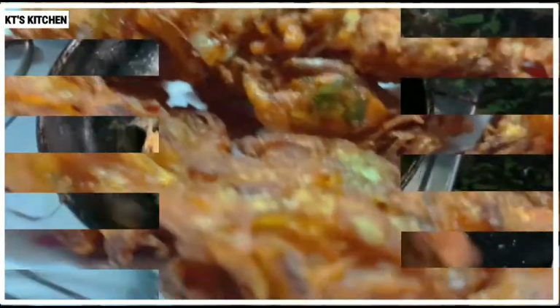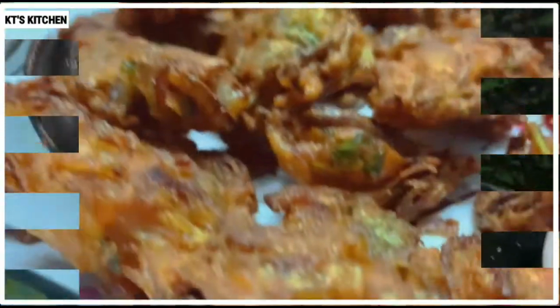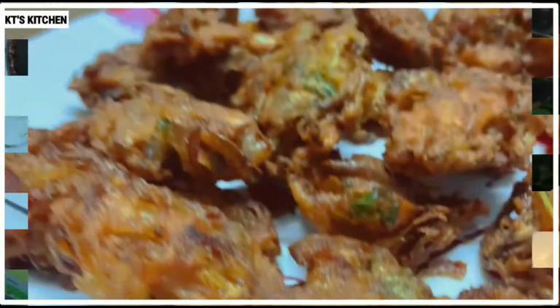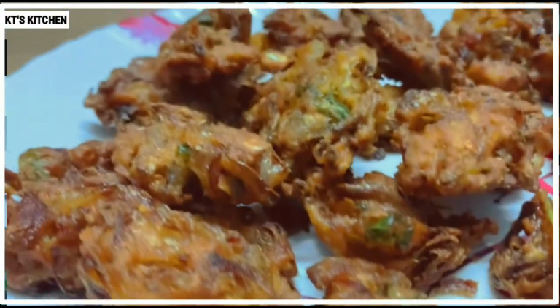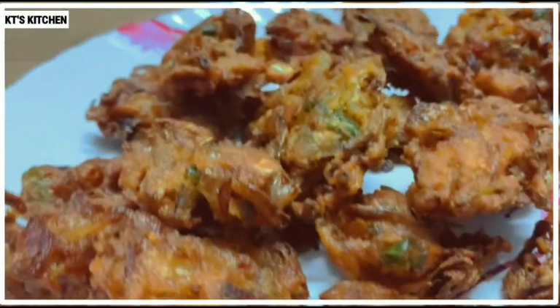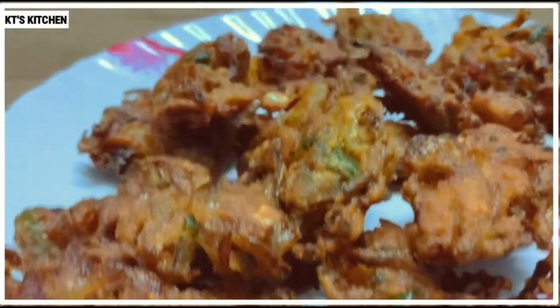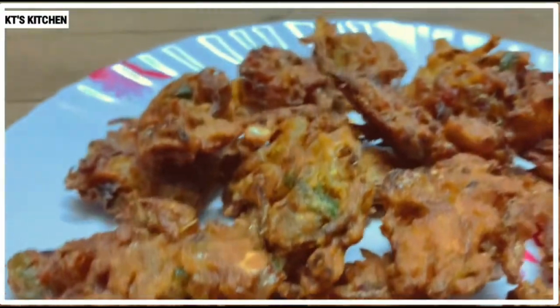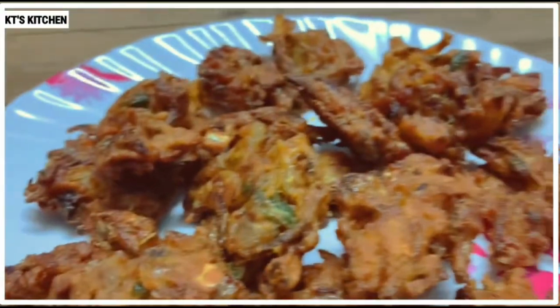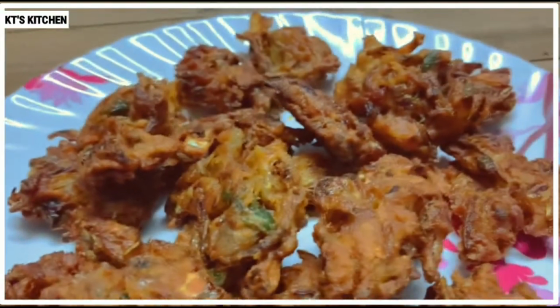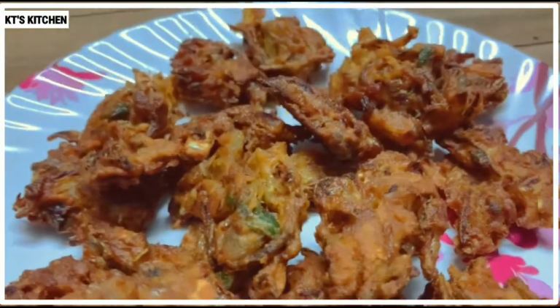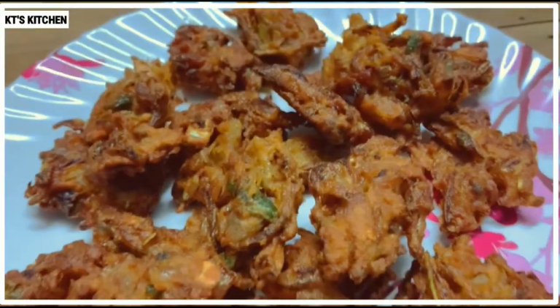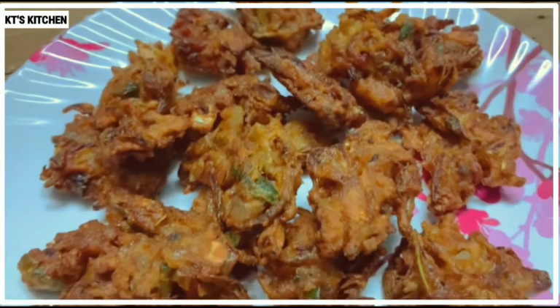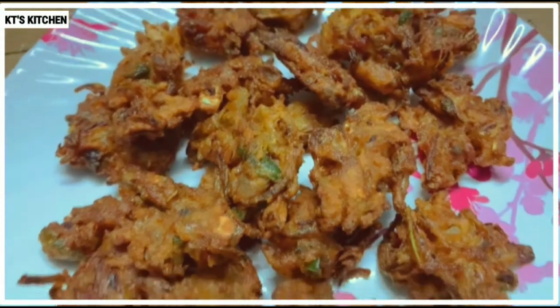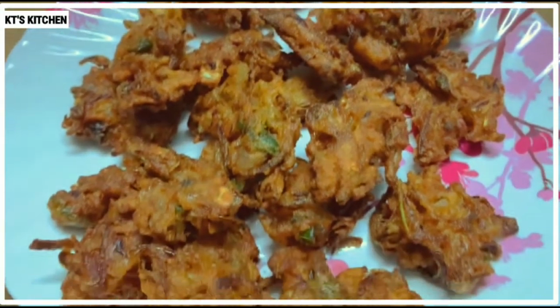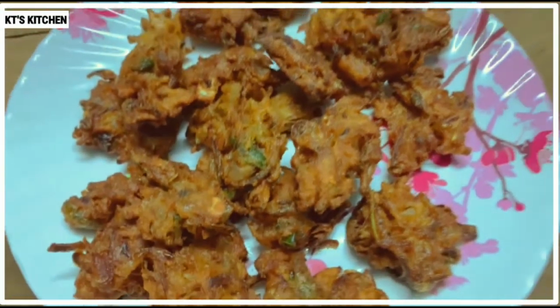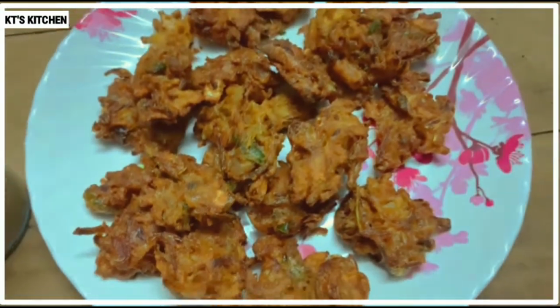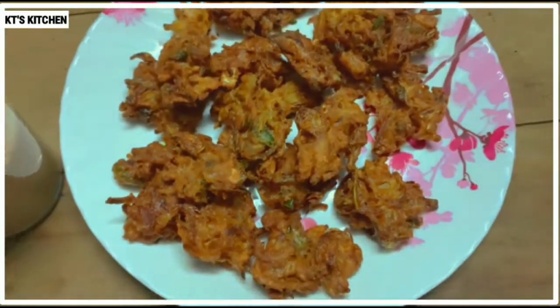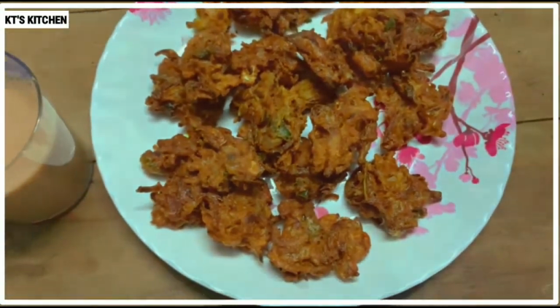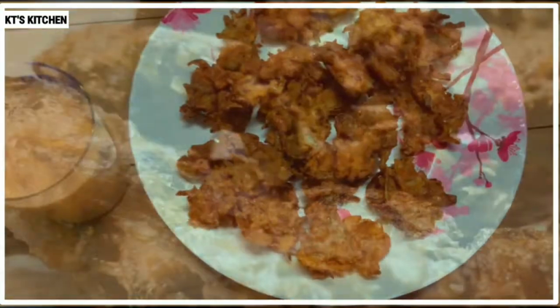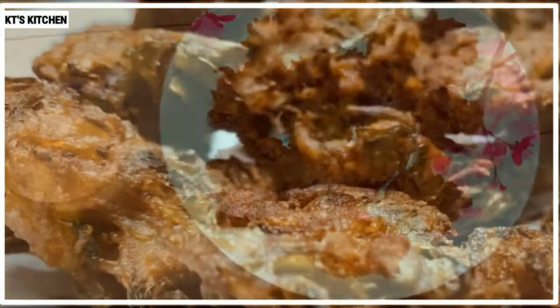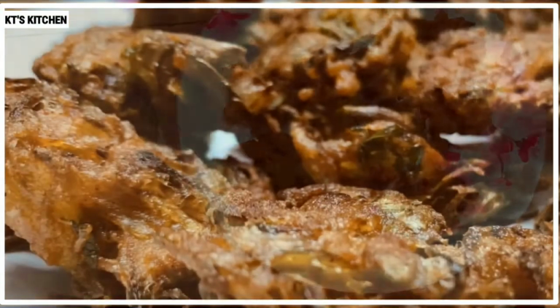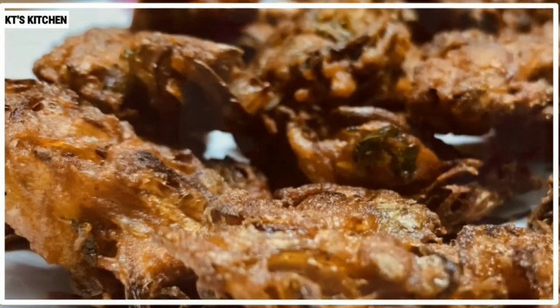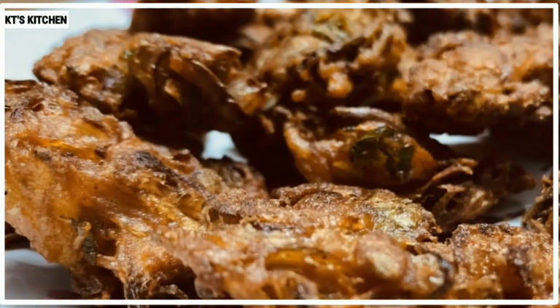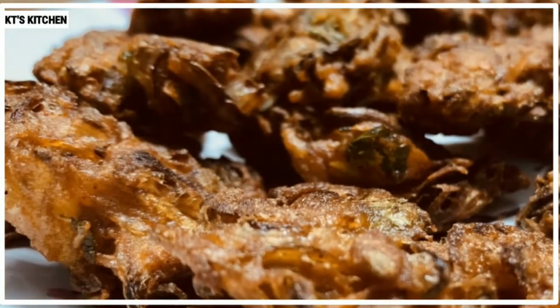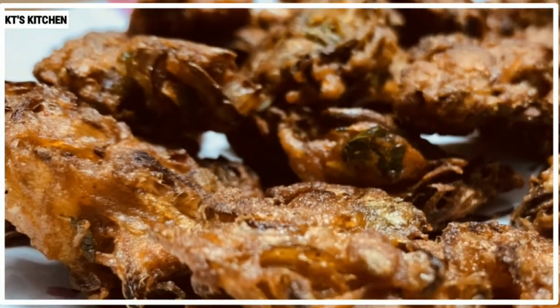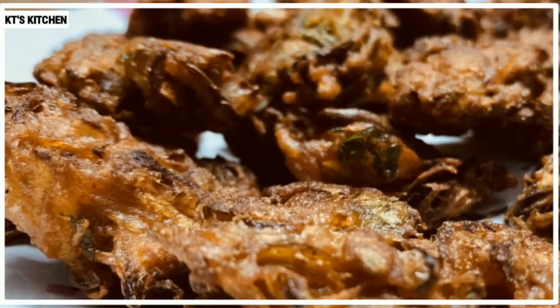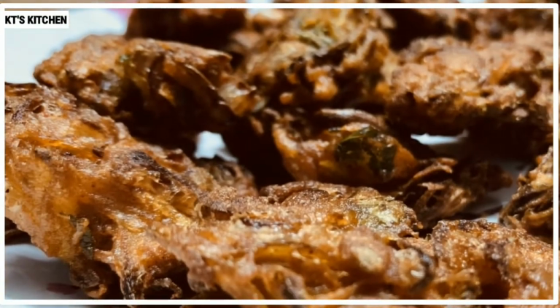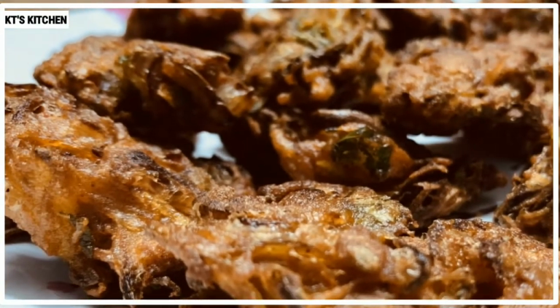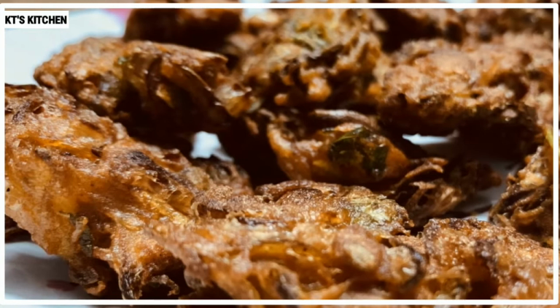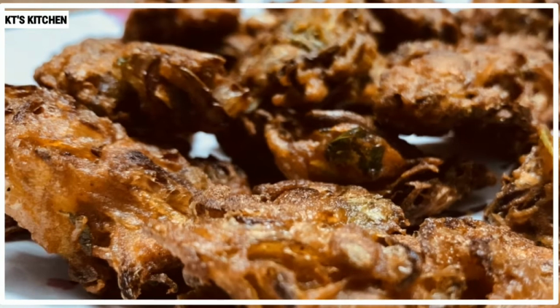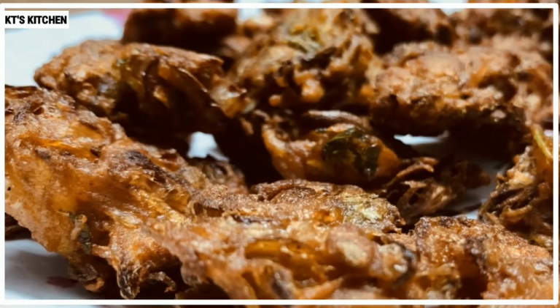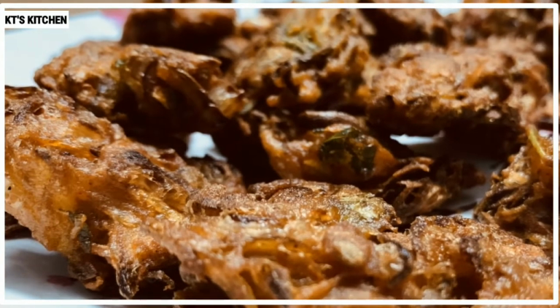Now I'm ready to get this recipe. It's crispy and good taste. It's a good taste.